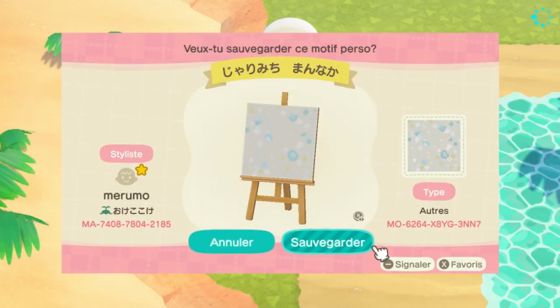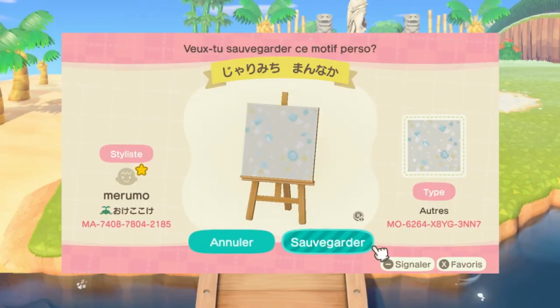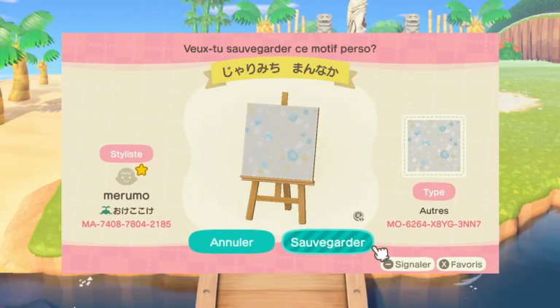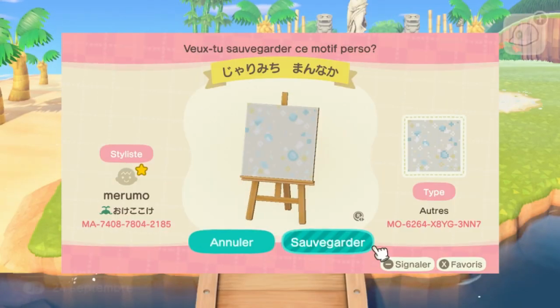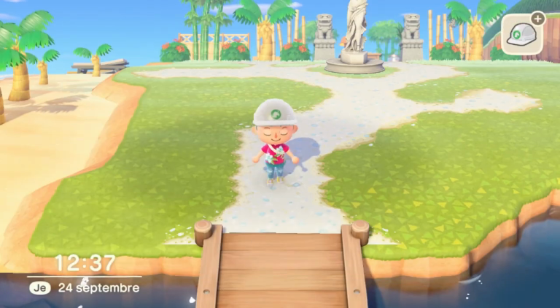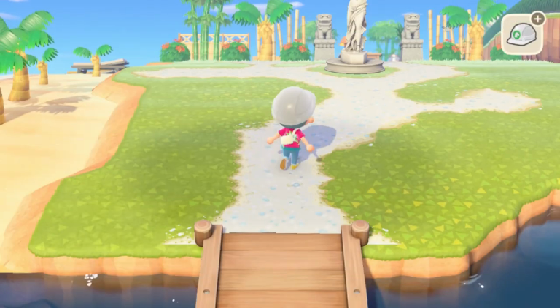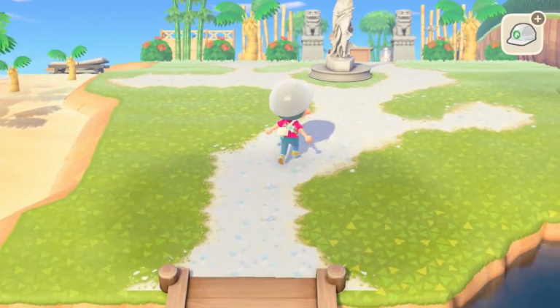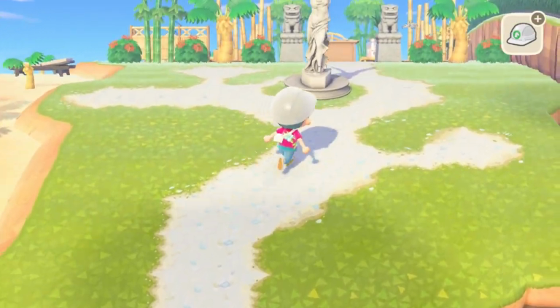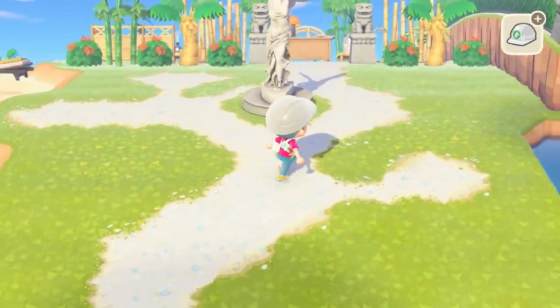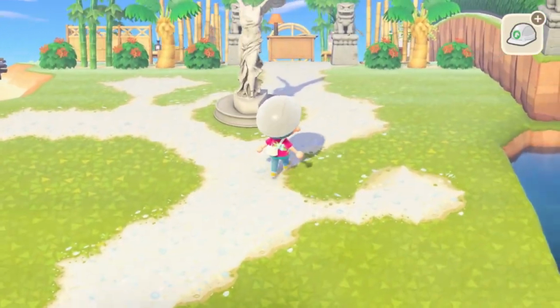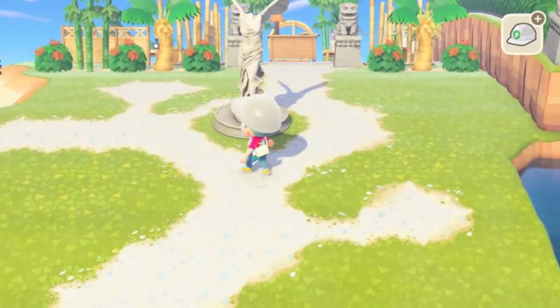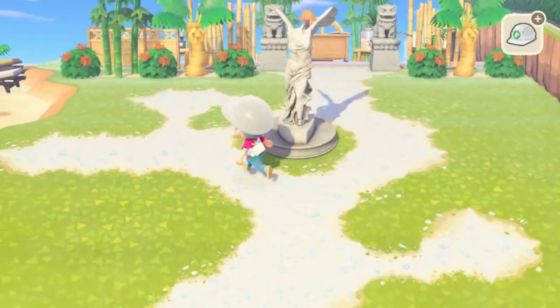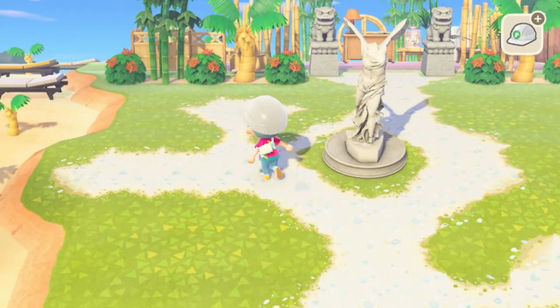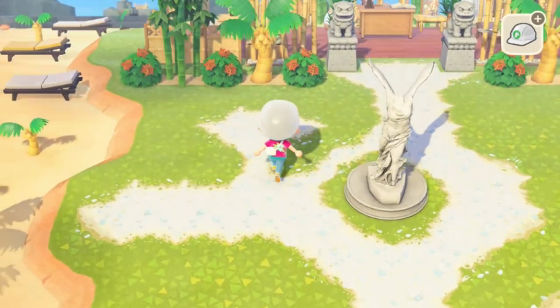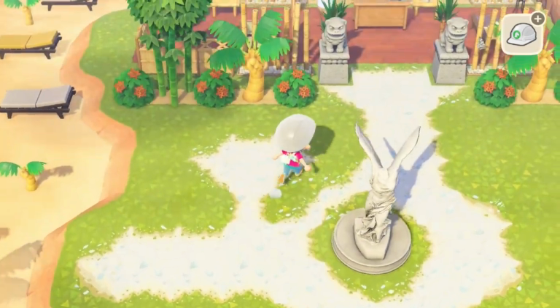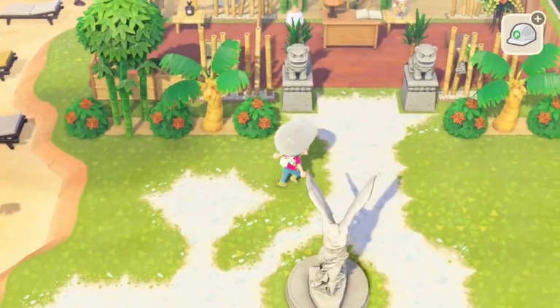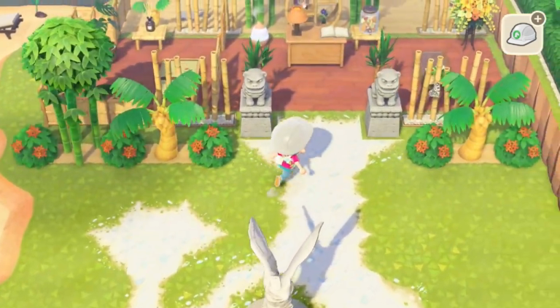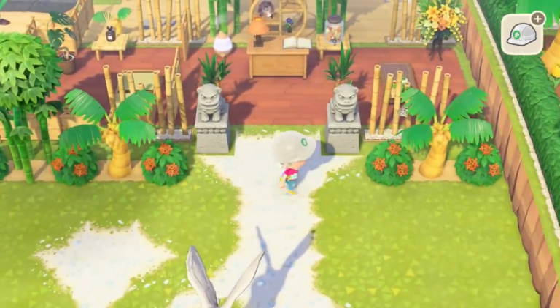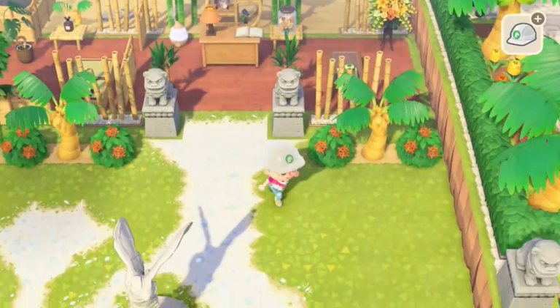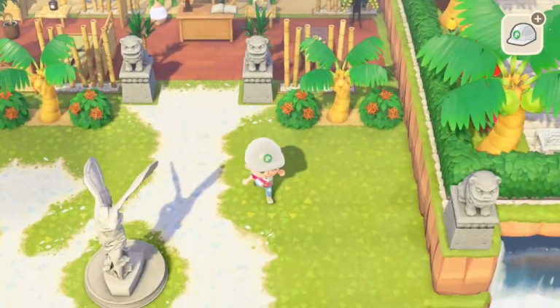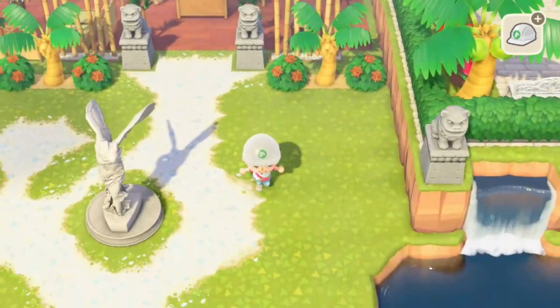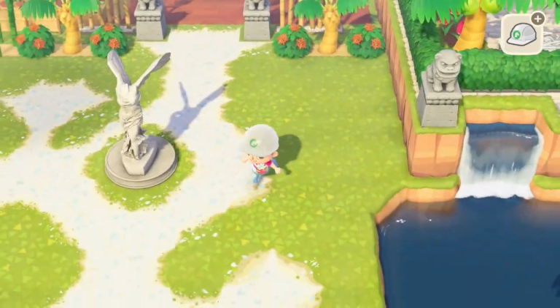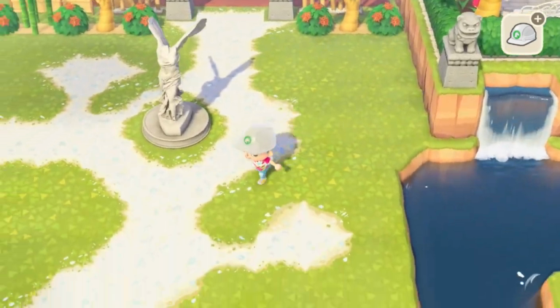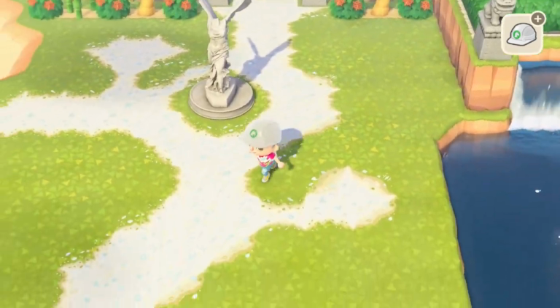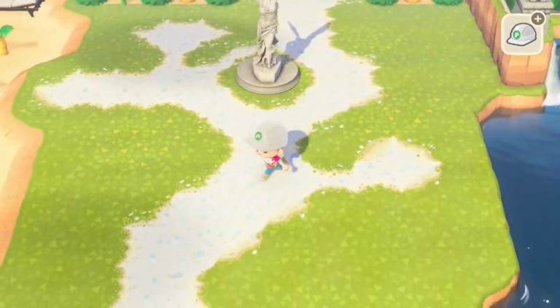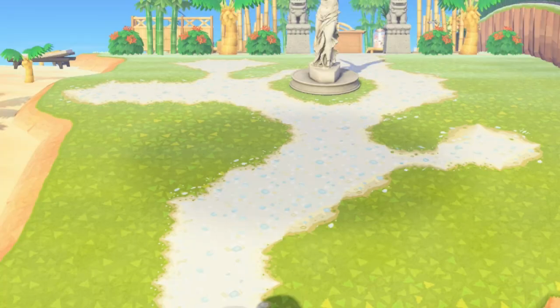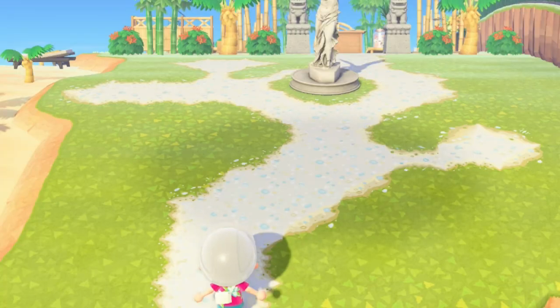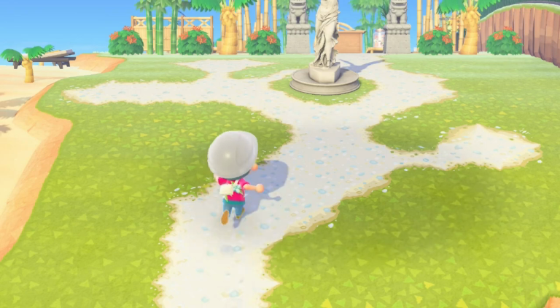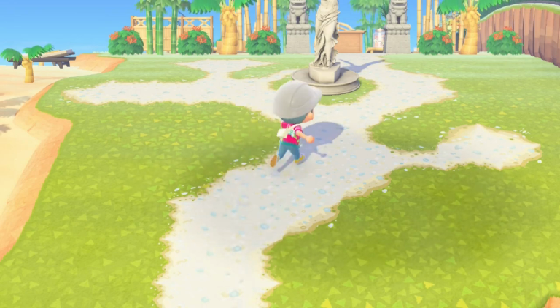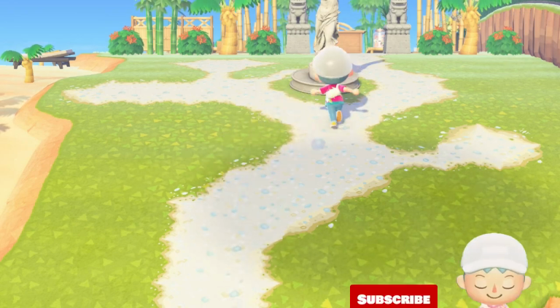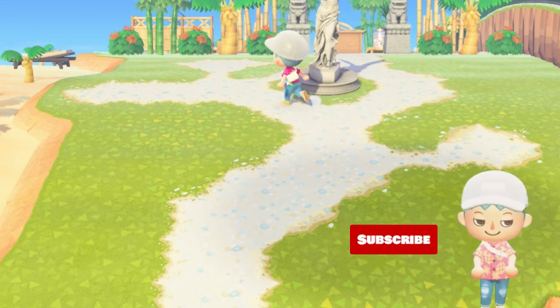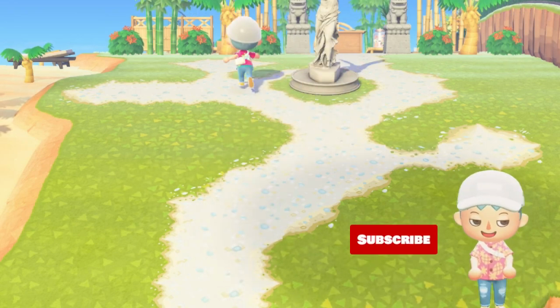Next is this beautiful white sand path sprinkled with blue and white seashells. This one can use up to 15 design slots, so just keep that in mind, but it will really allow you to create a beachy atmosphere all around your island.